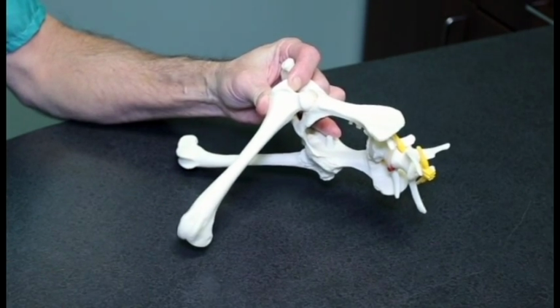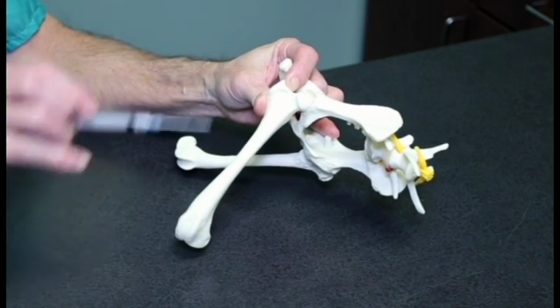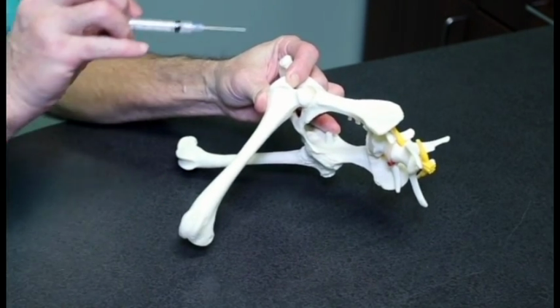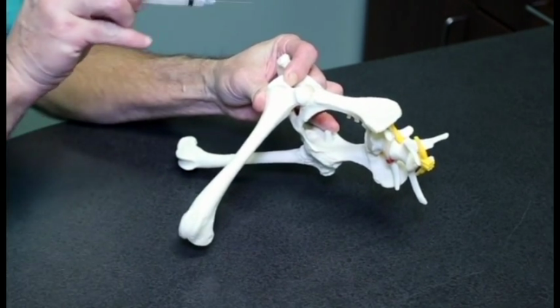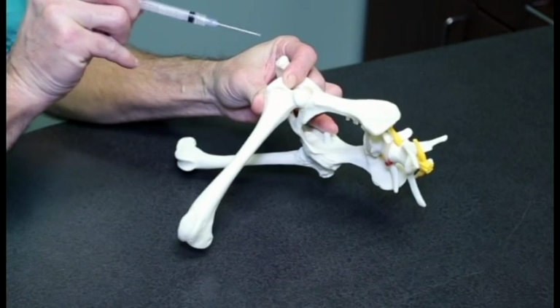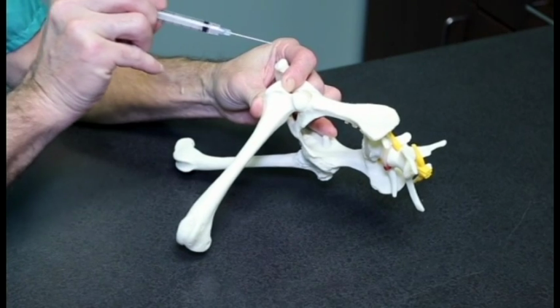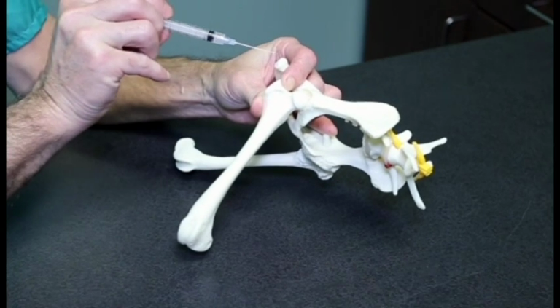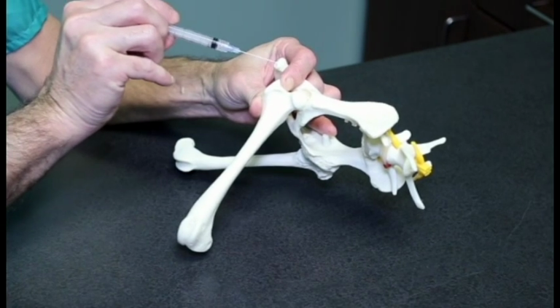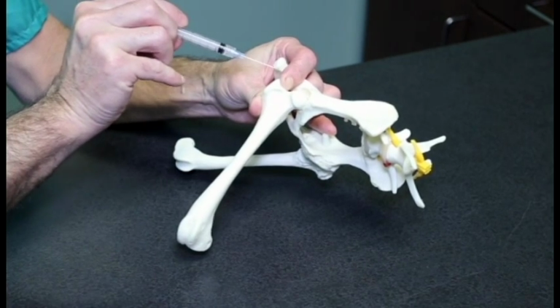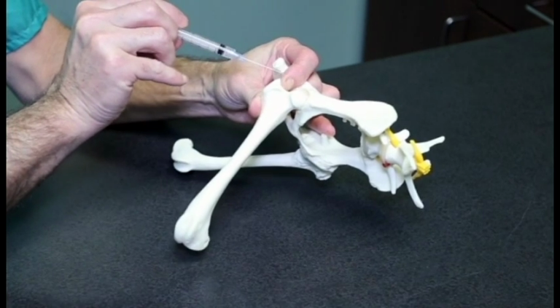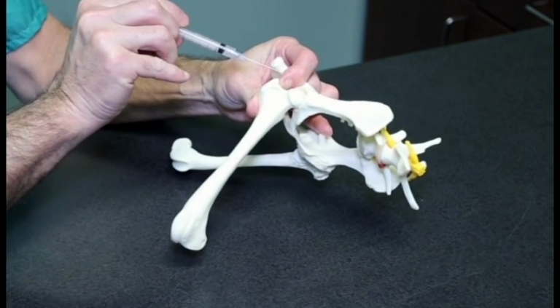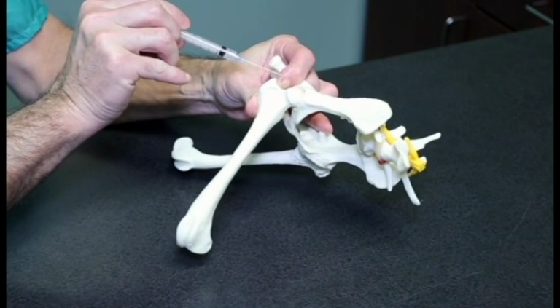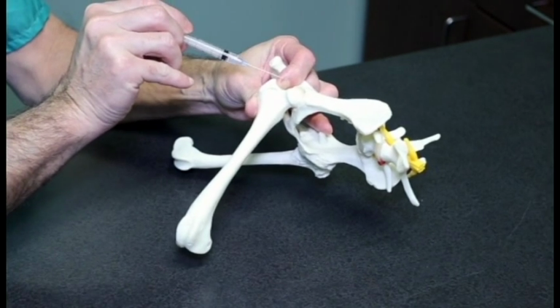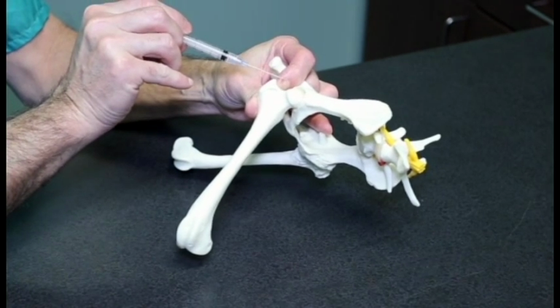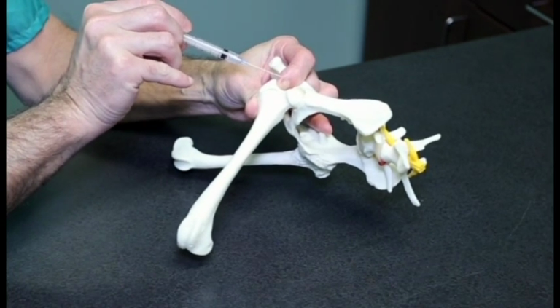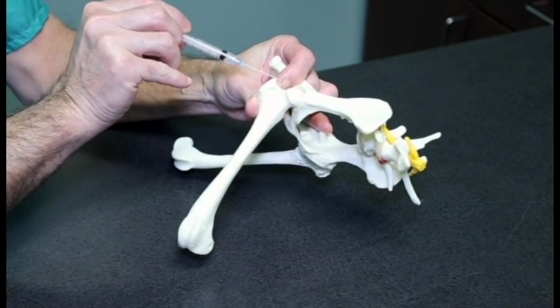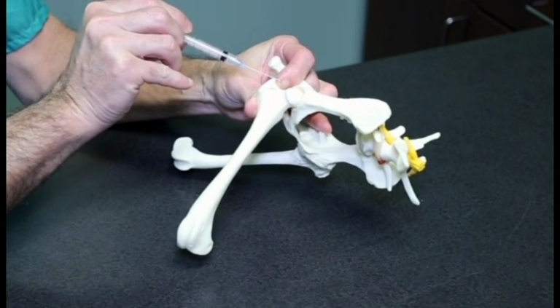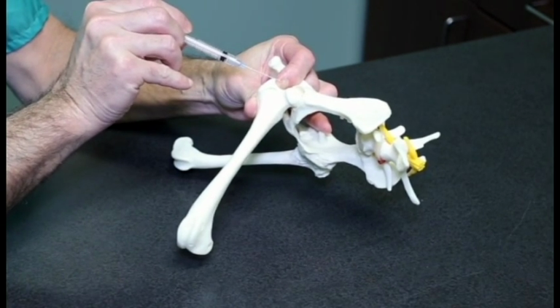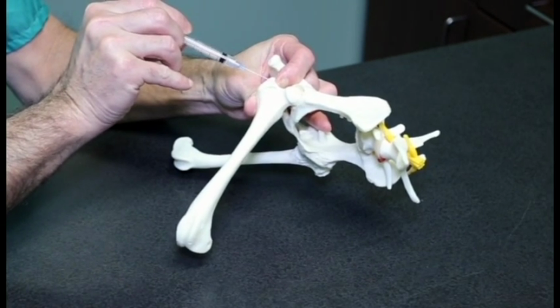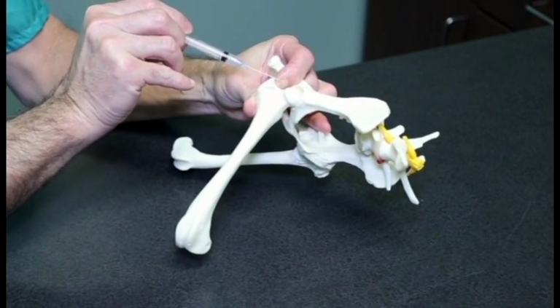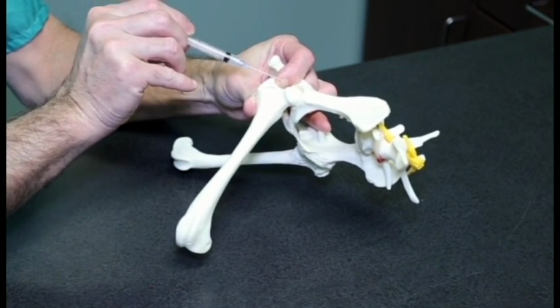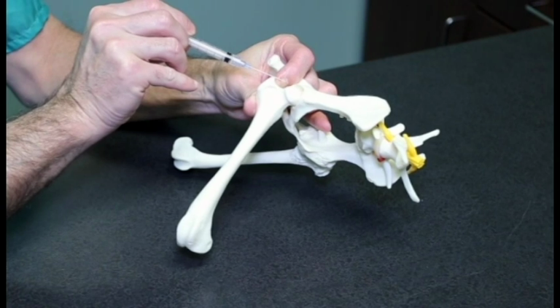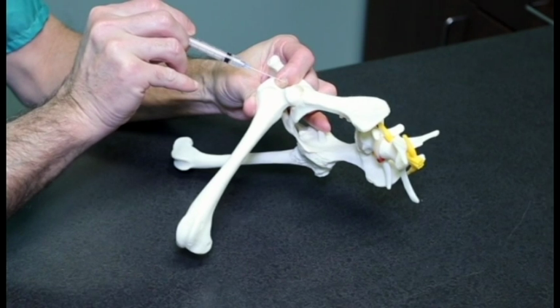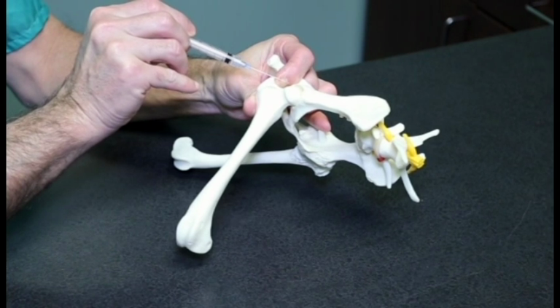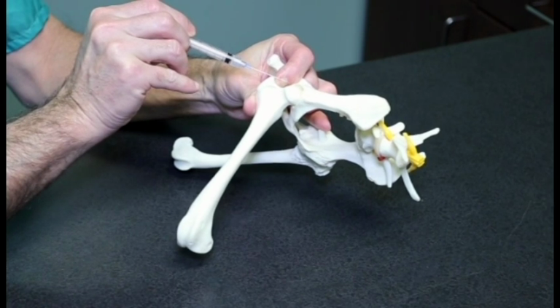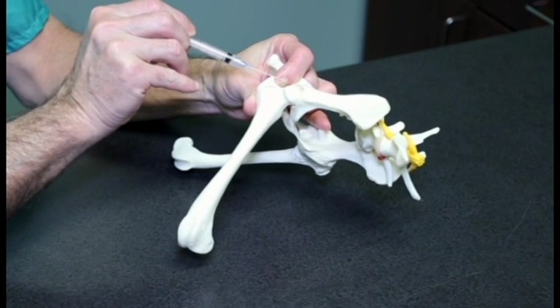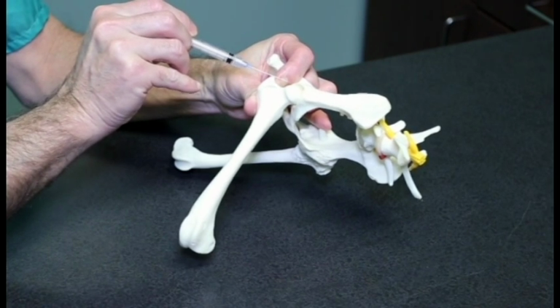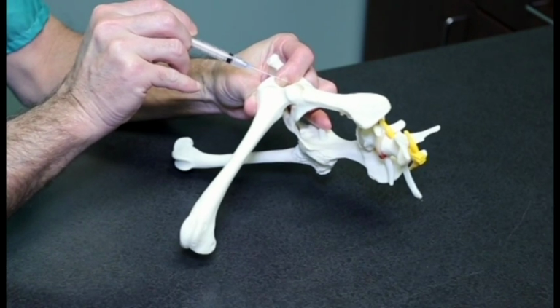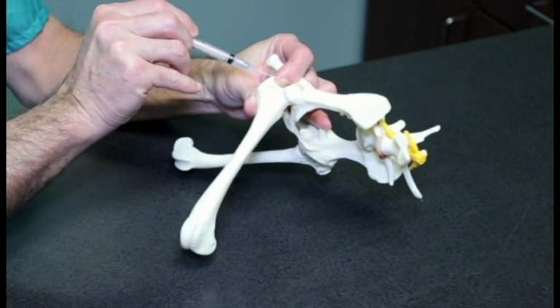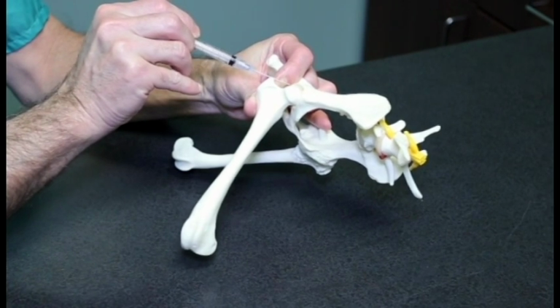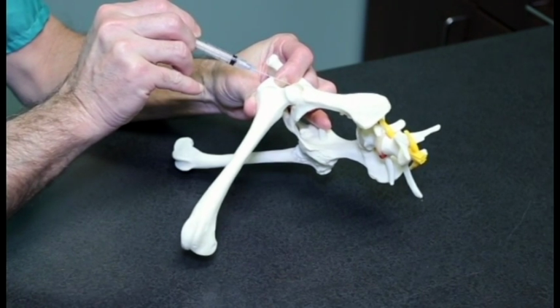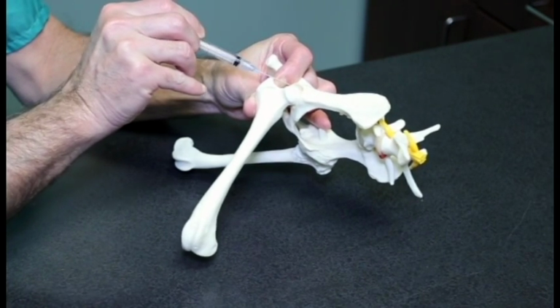The needle is positioned immediately proximal to the greater trochanter and inserted in a slightly distal and ventral direction.